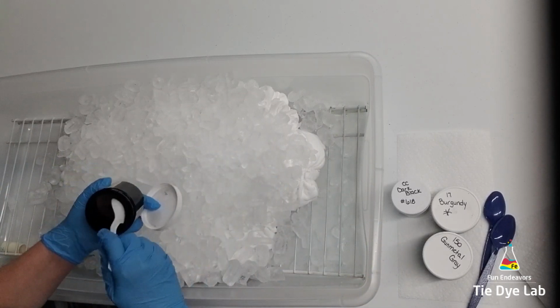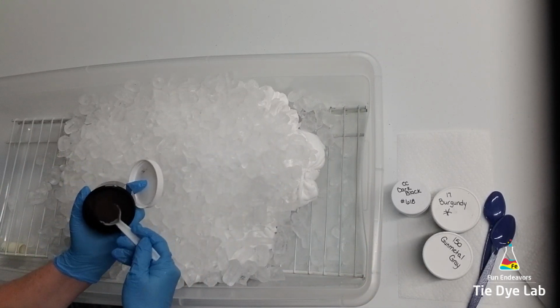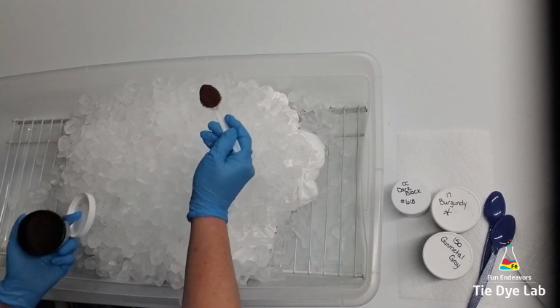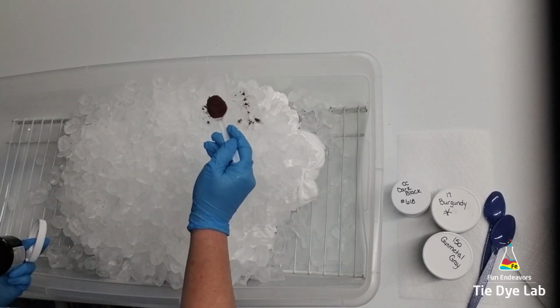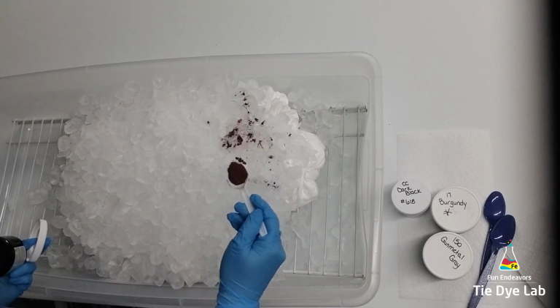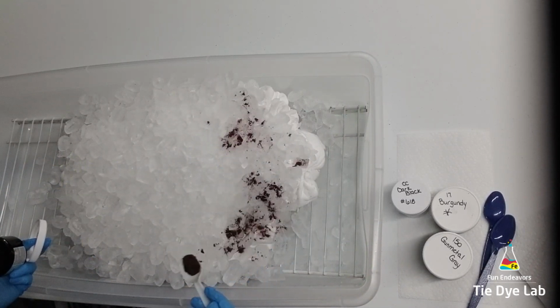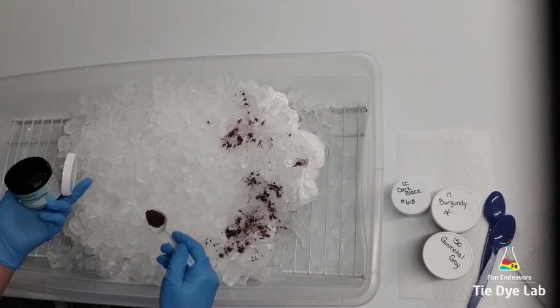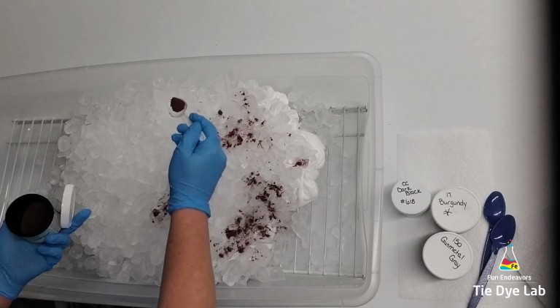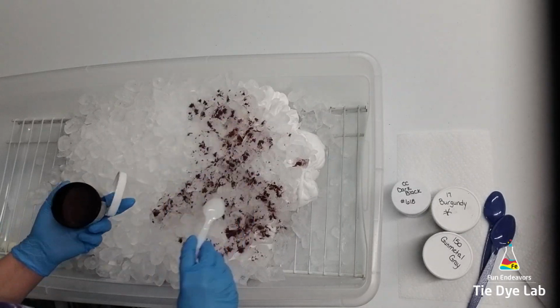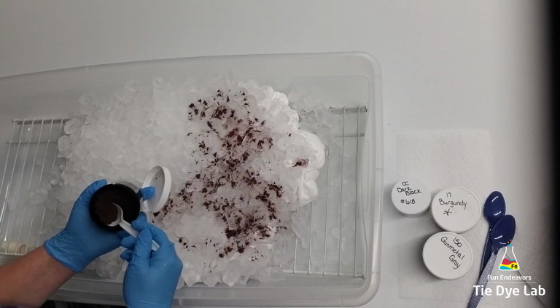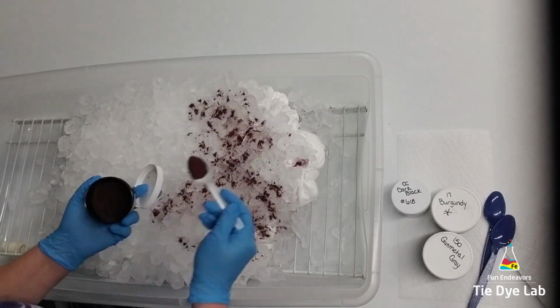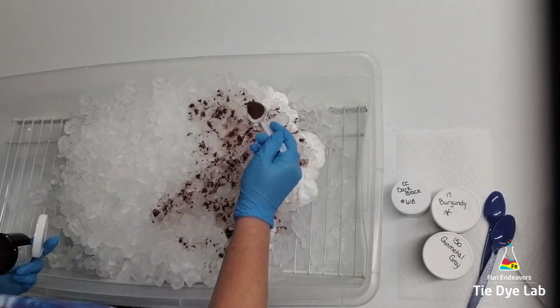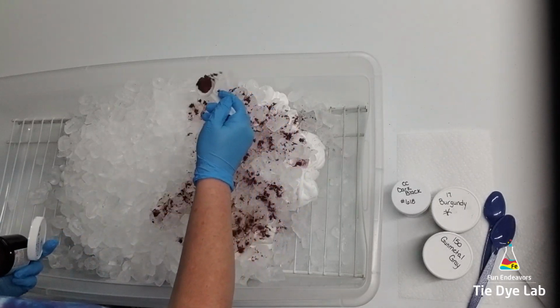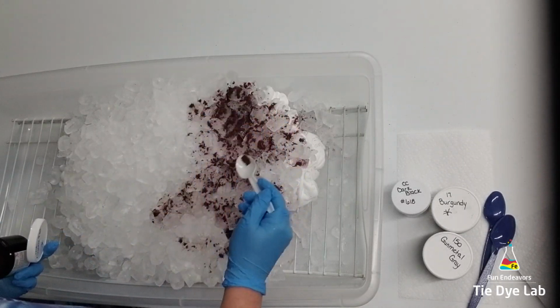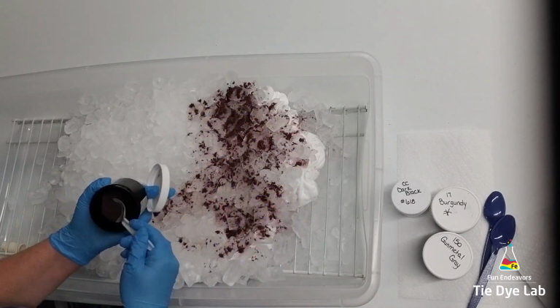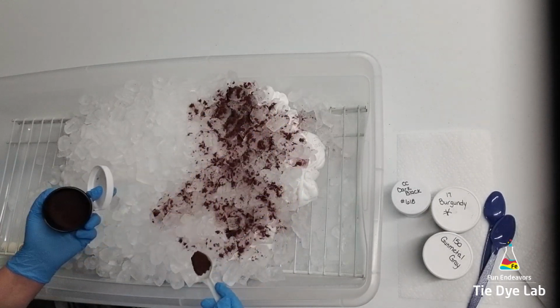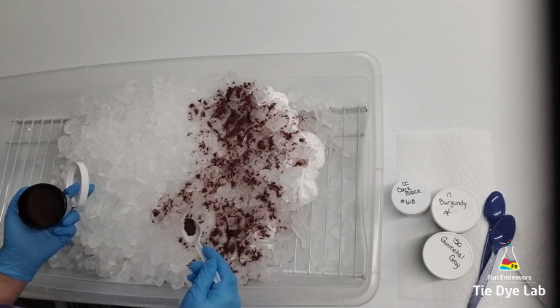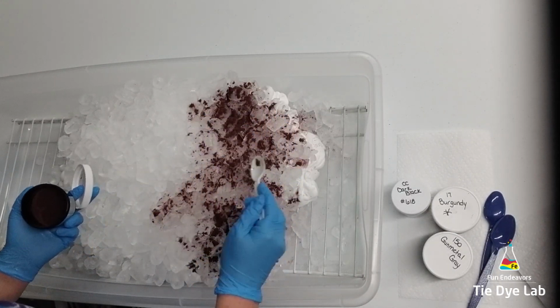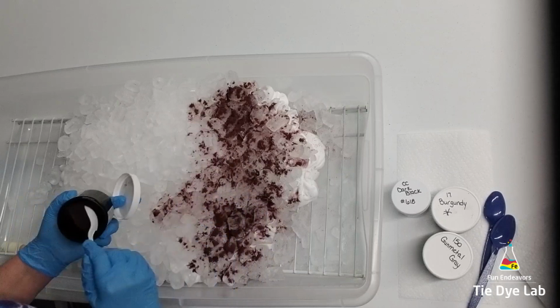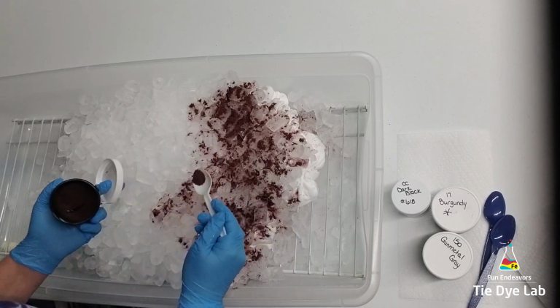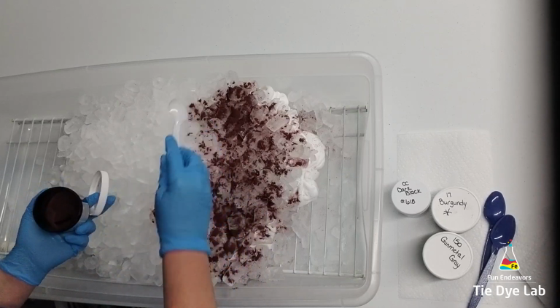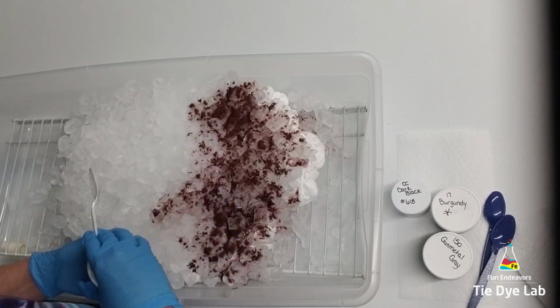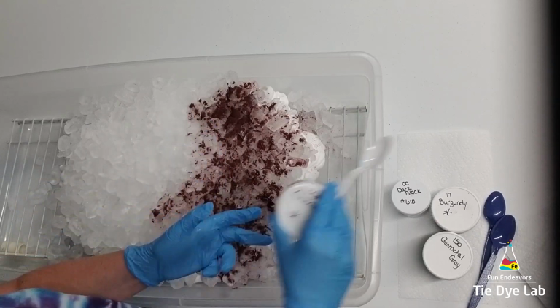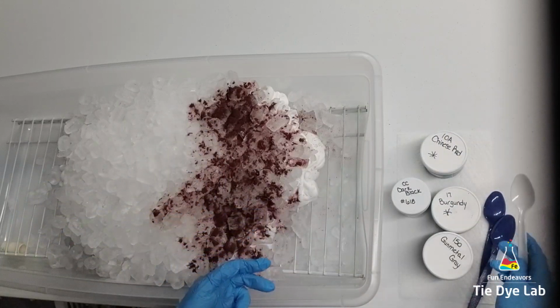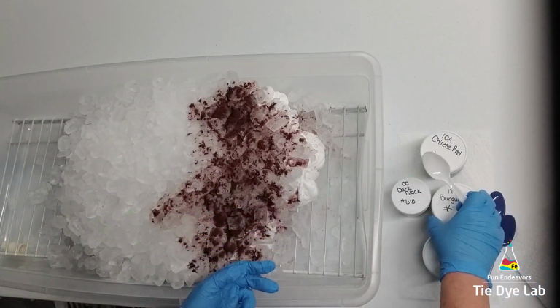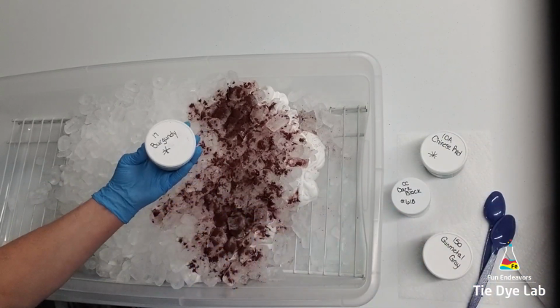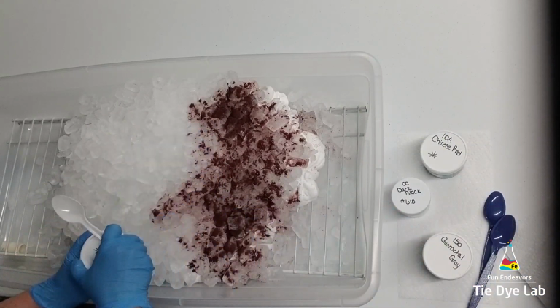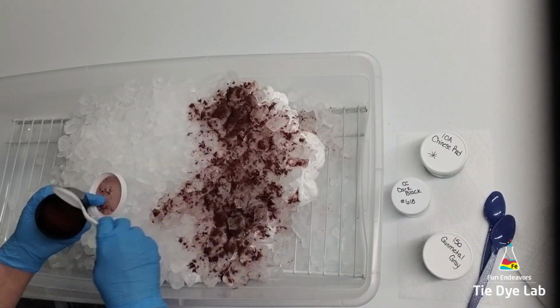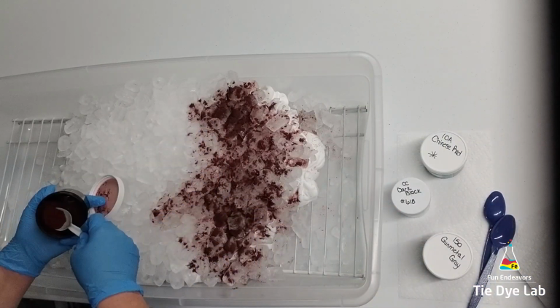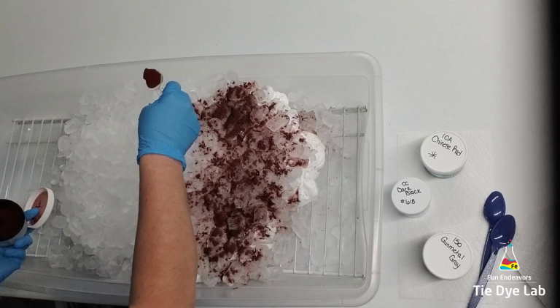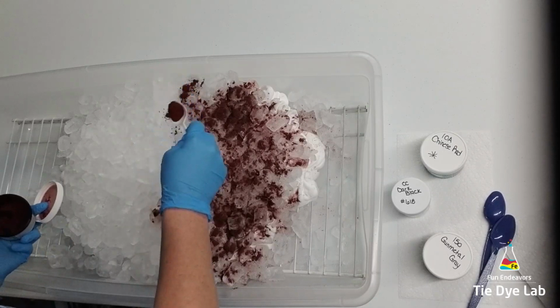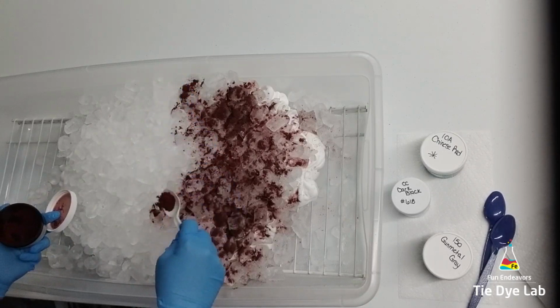I'm beginning with Dharma Chinese red, followed by burgundy, gunmetal gray, and the final color is Custom Colors dark black.